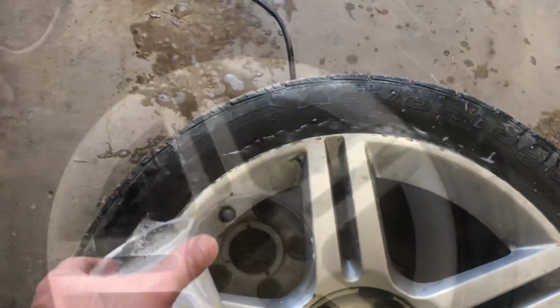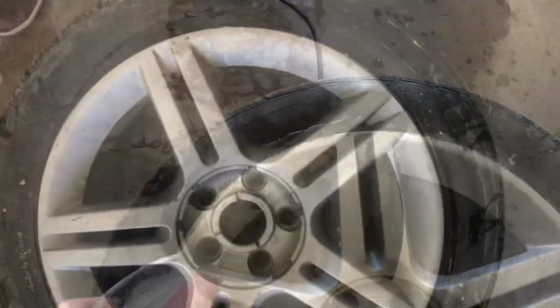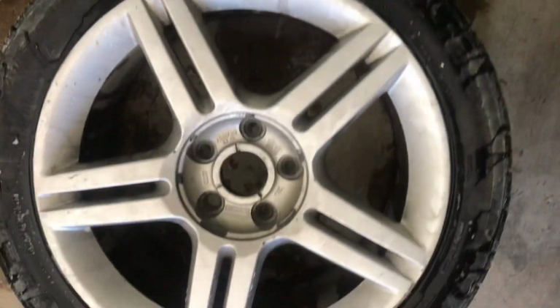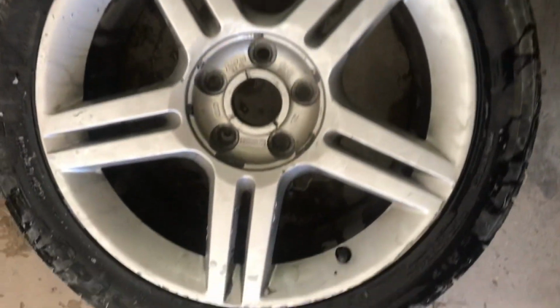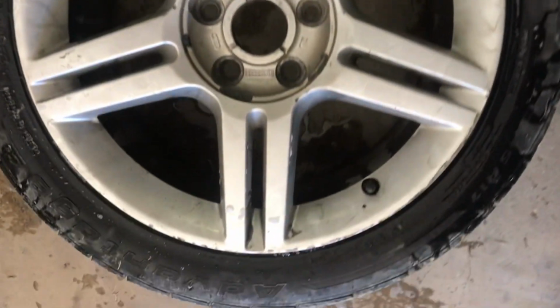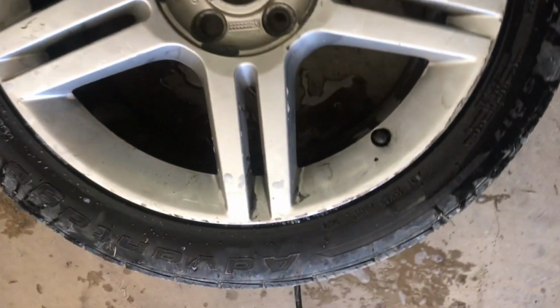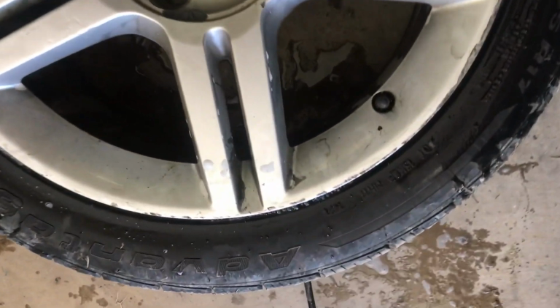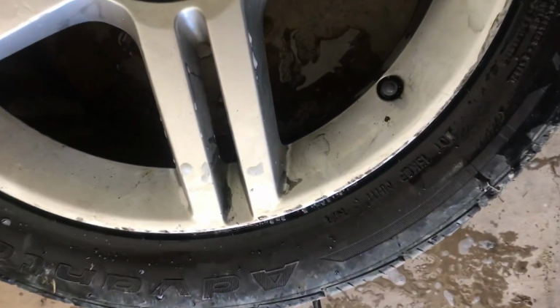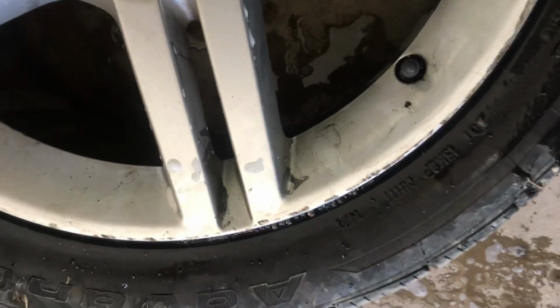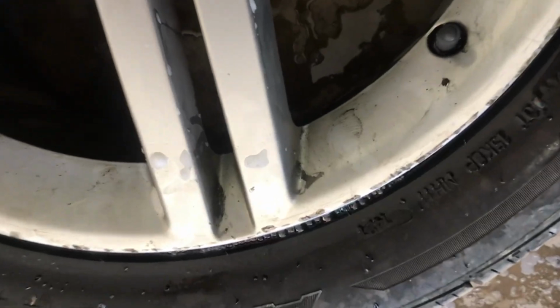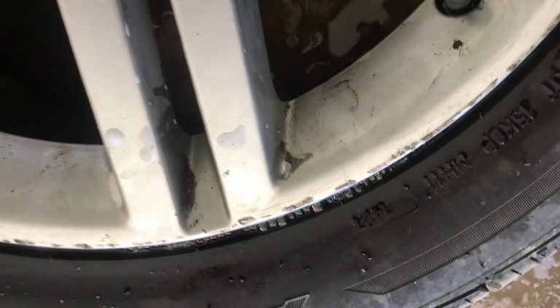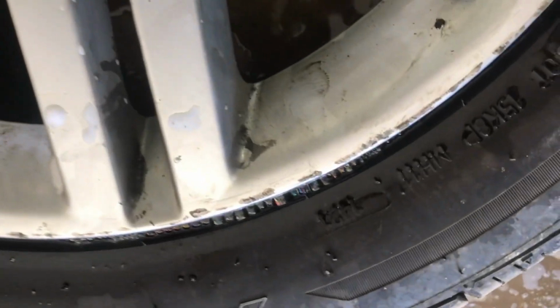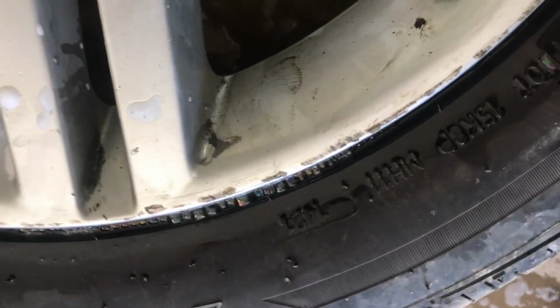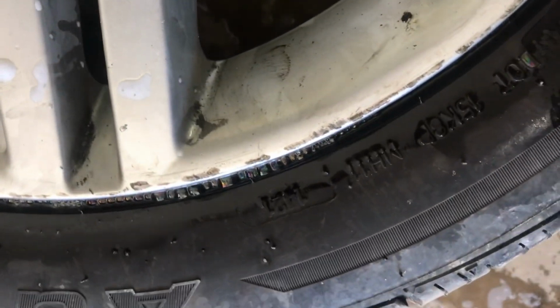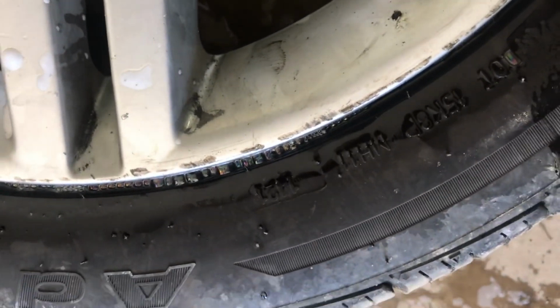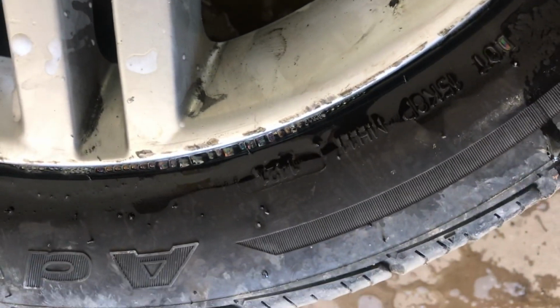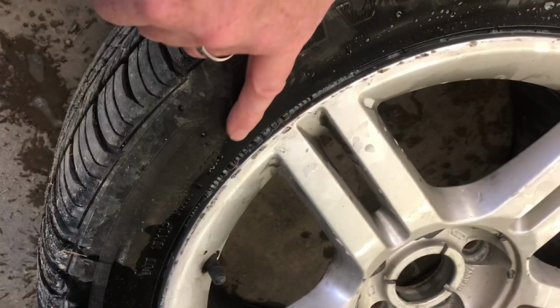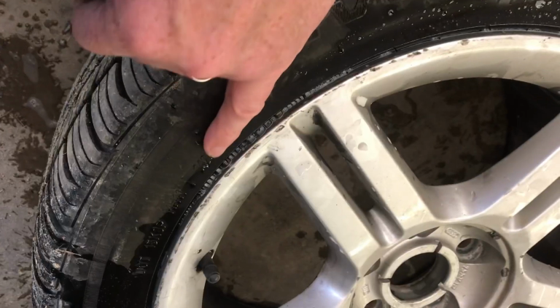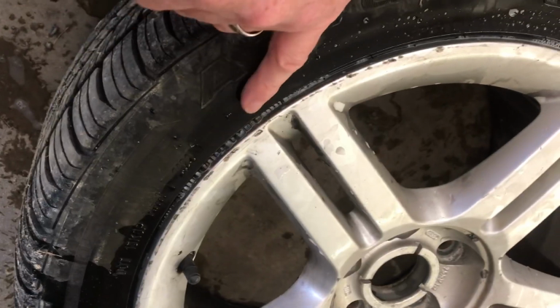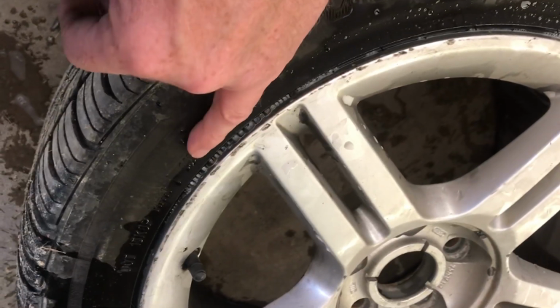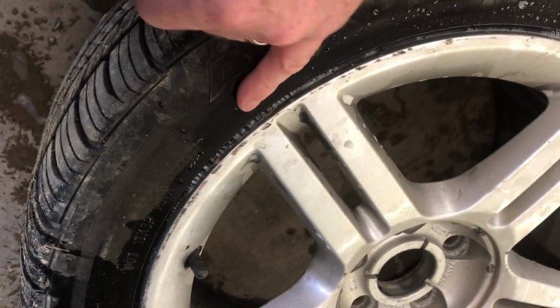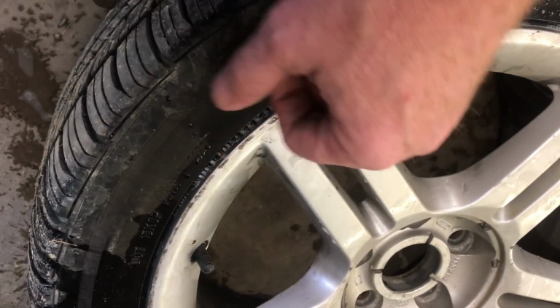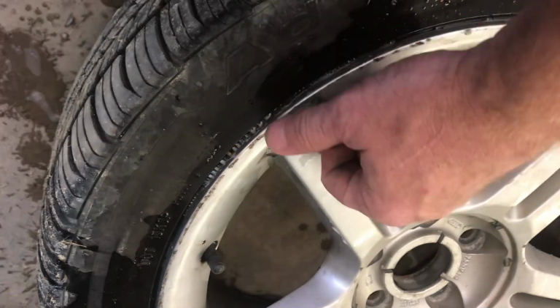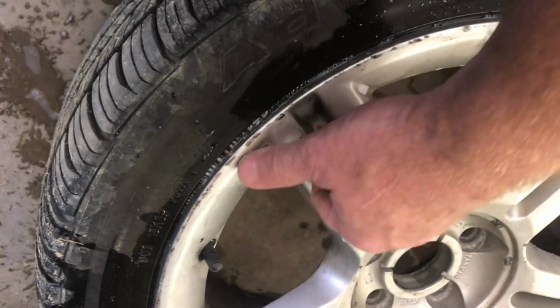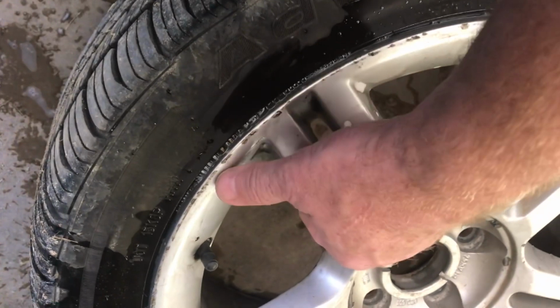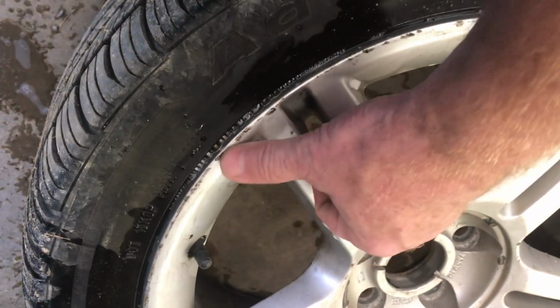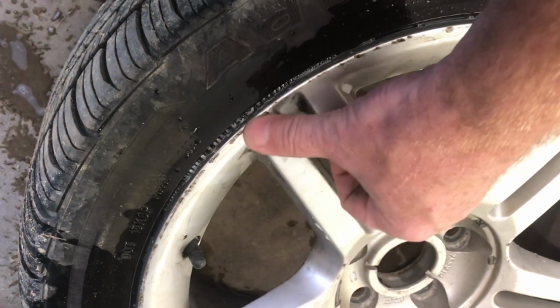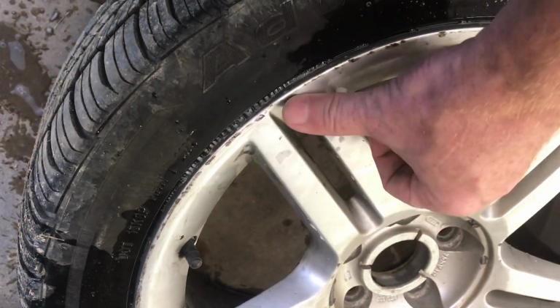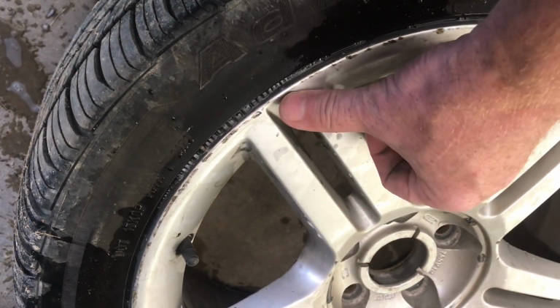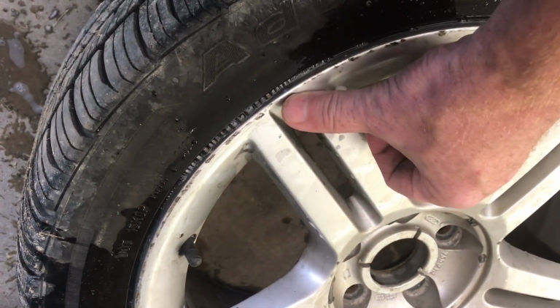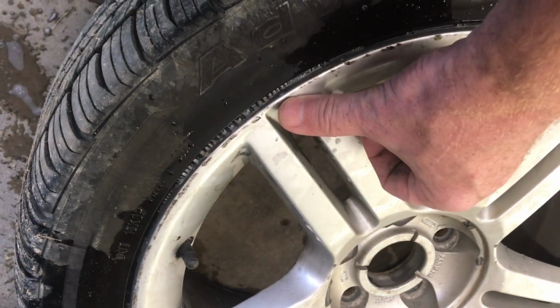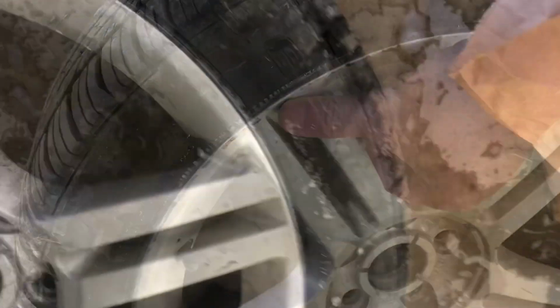When the water settles down, look for any bubbles — and we do see some generating right here. These bubbles being generated would indicate that the leak is right here along the seam of the tire.